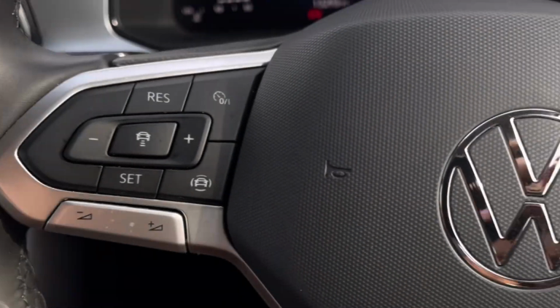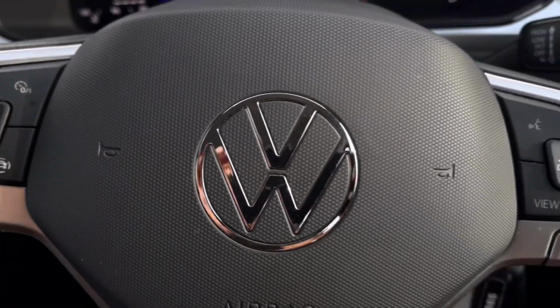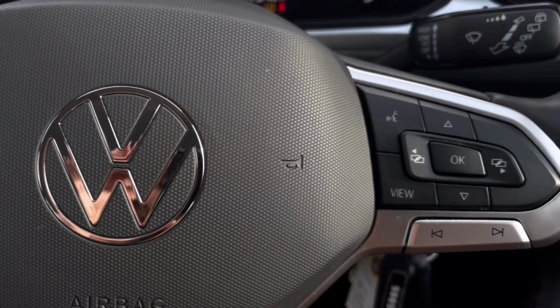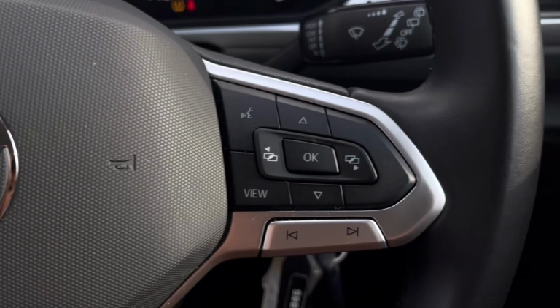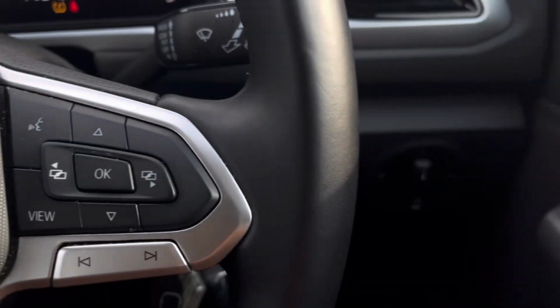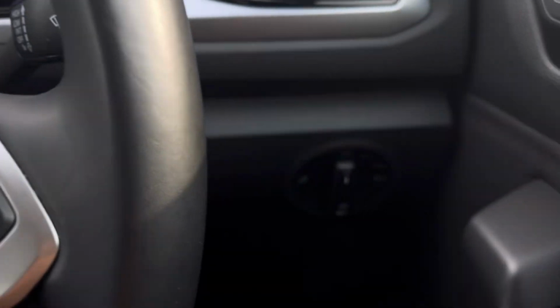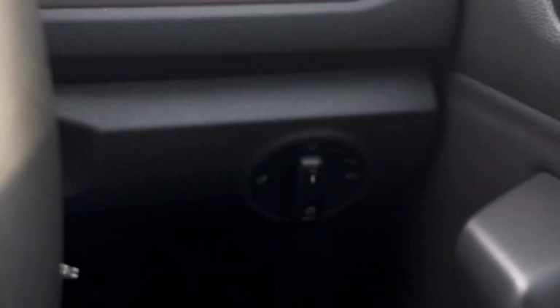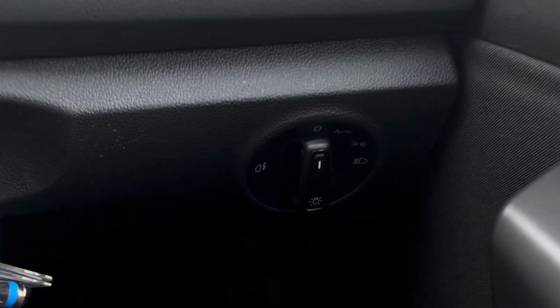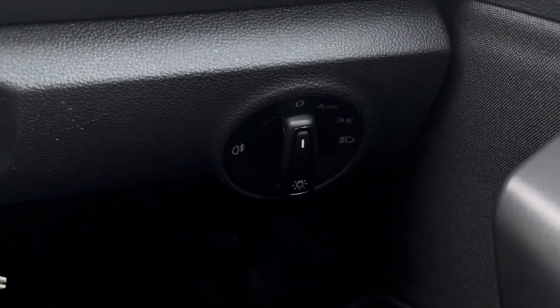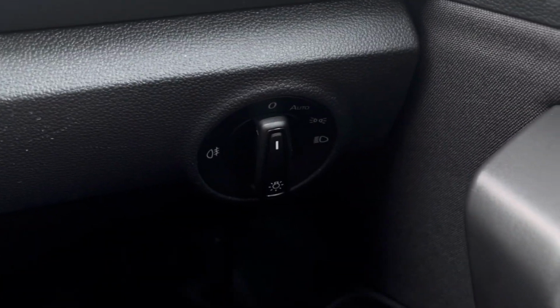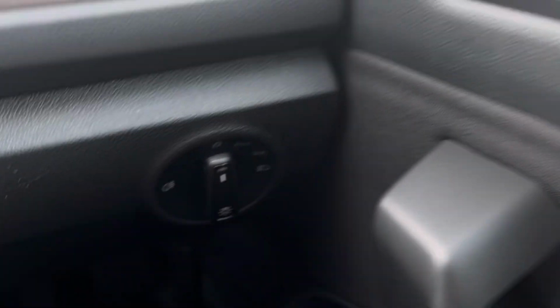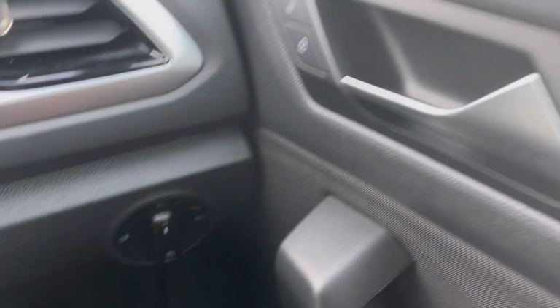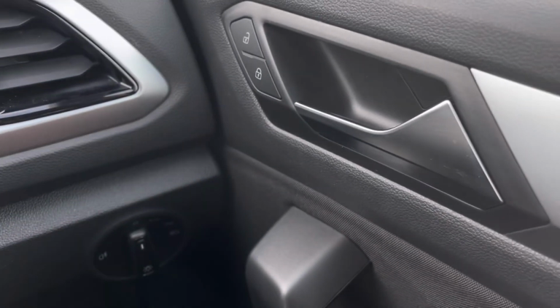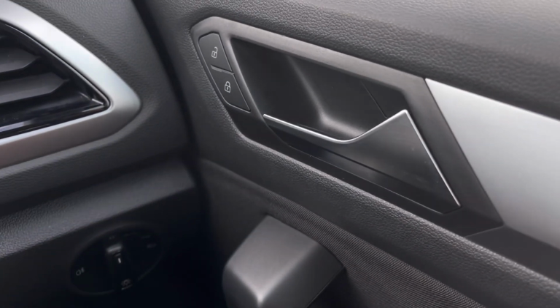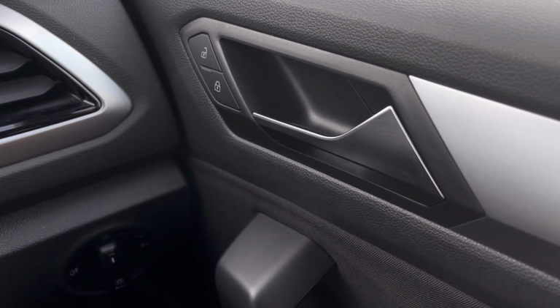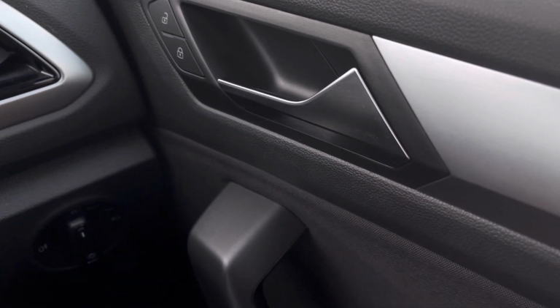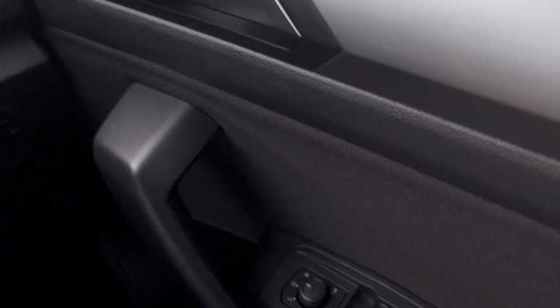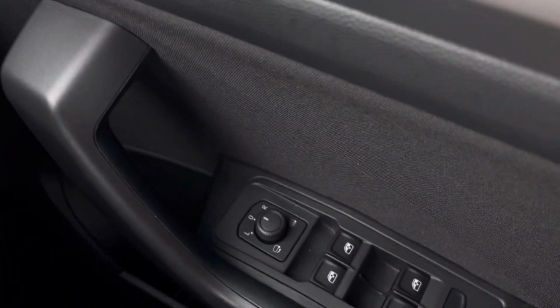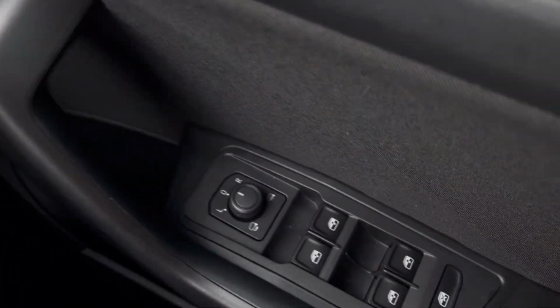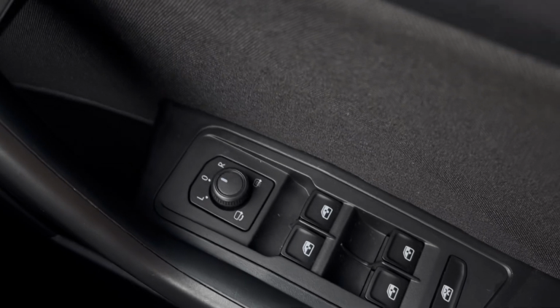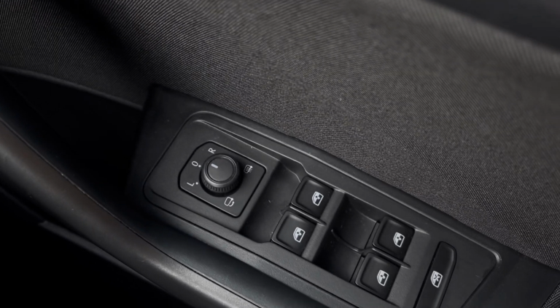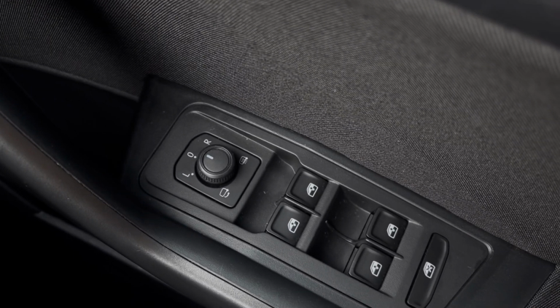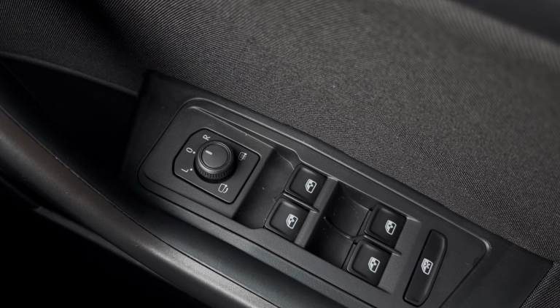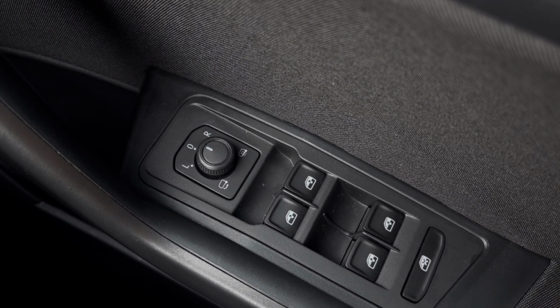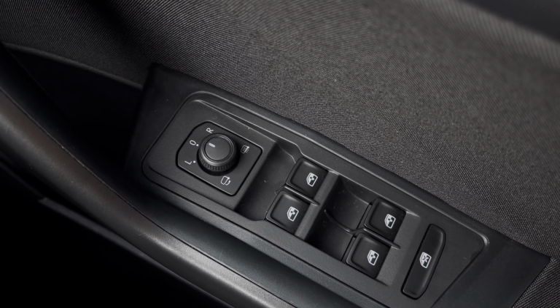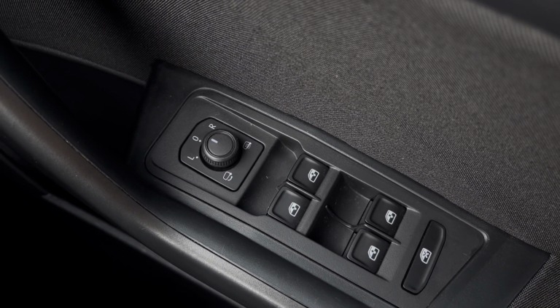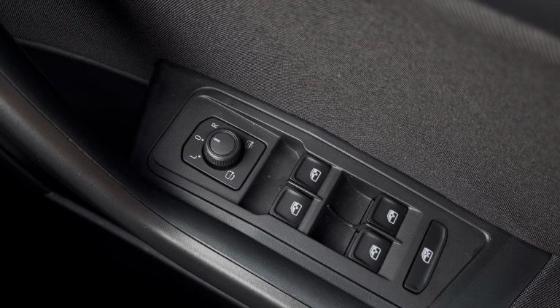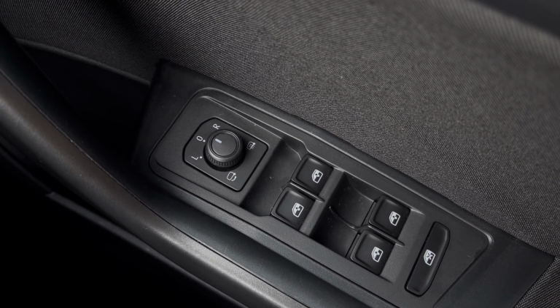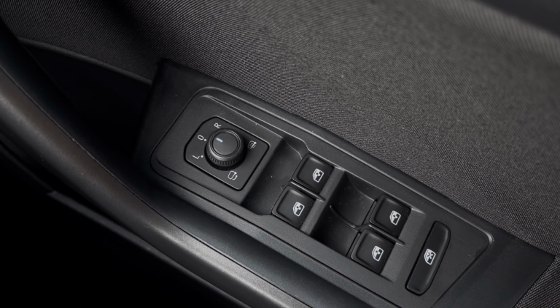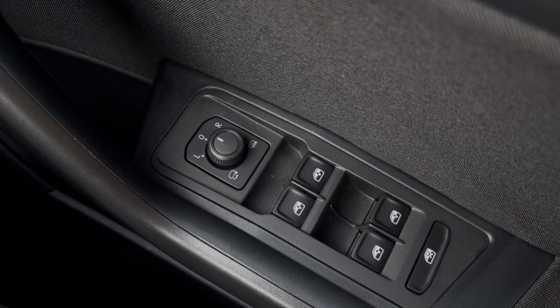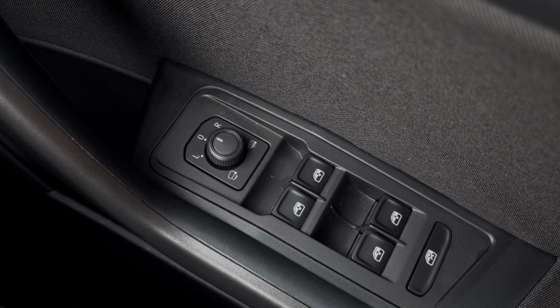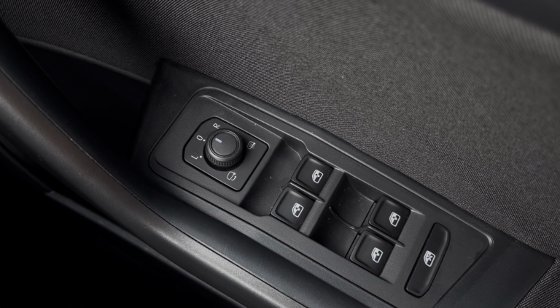Making our way inside the vehicle, you'll notice the multifunction steering wheel is nice to grip. We have our automatic headlights ensuring they are always on at the correct times, alongside the window controls on the driver's door, all easily accessible on the right-hand side.